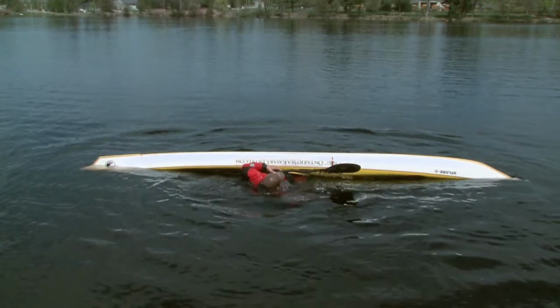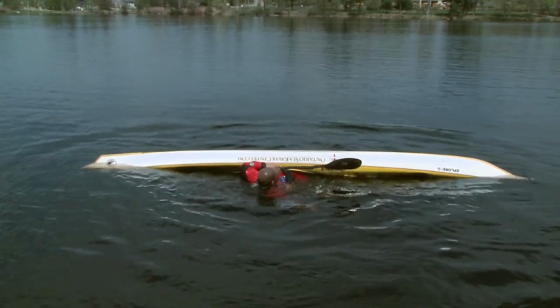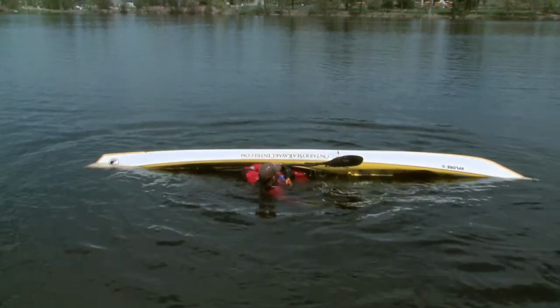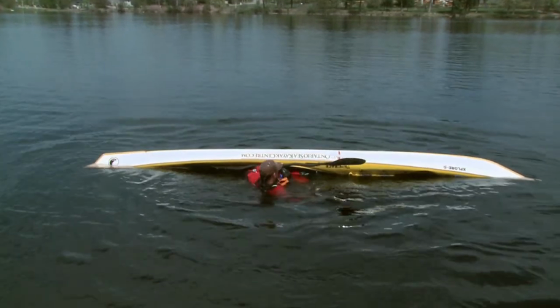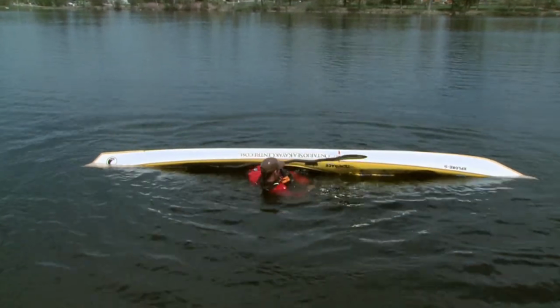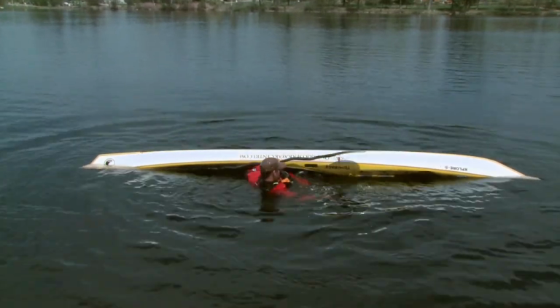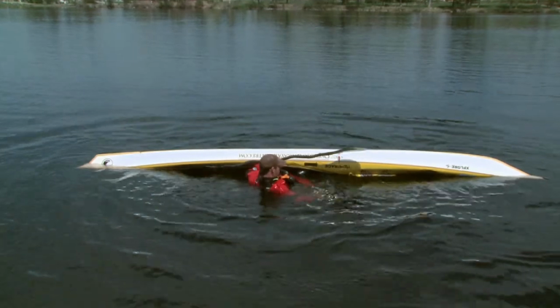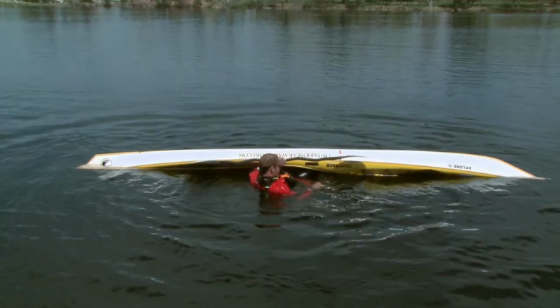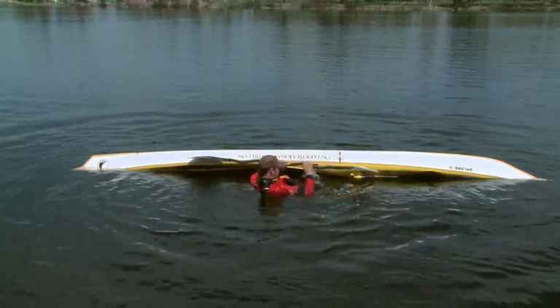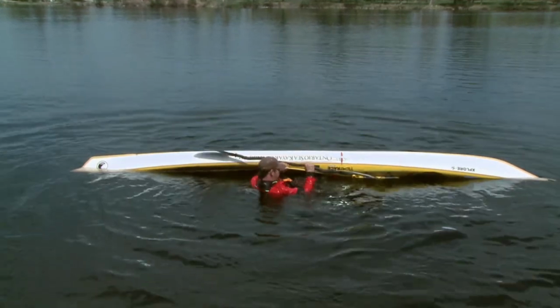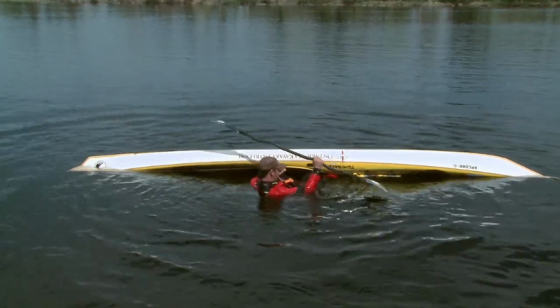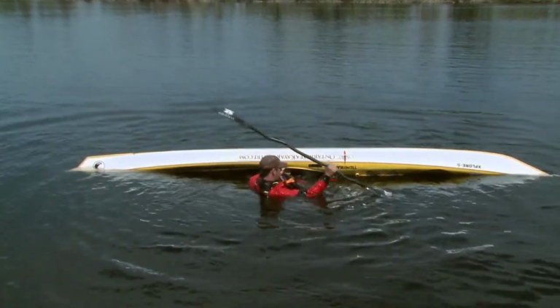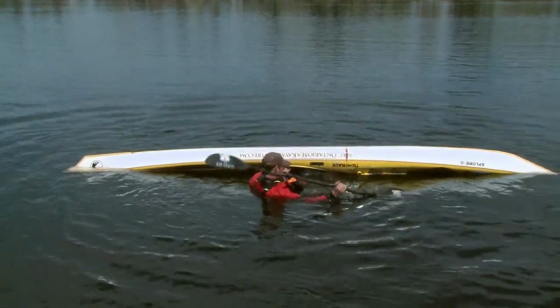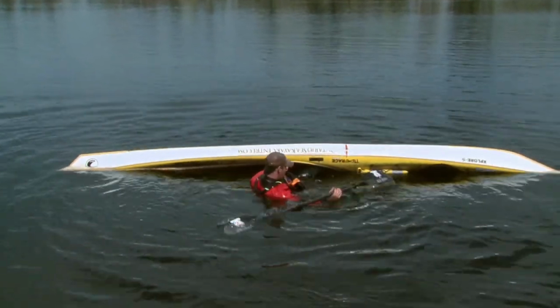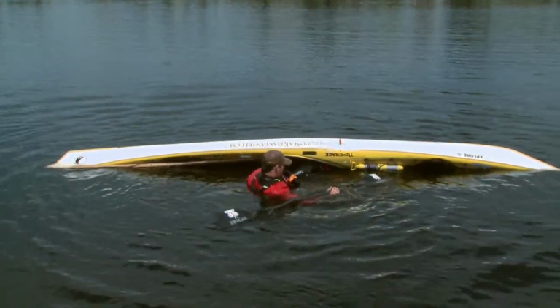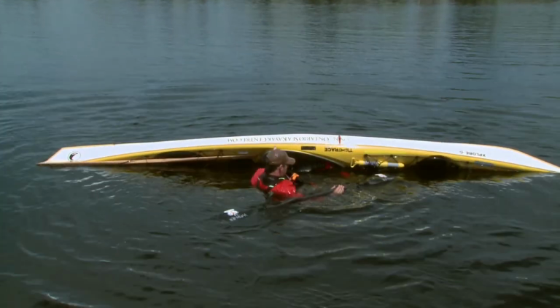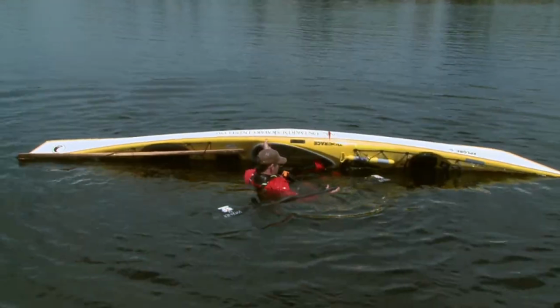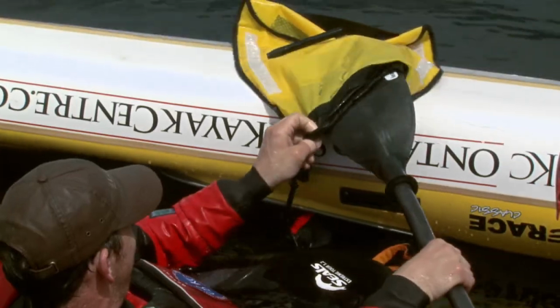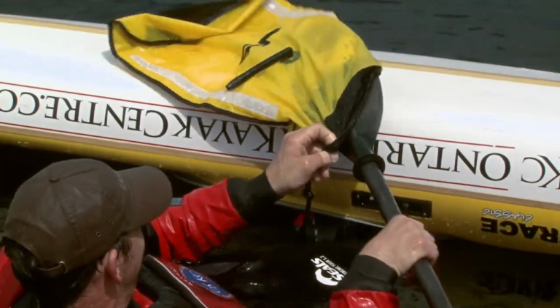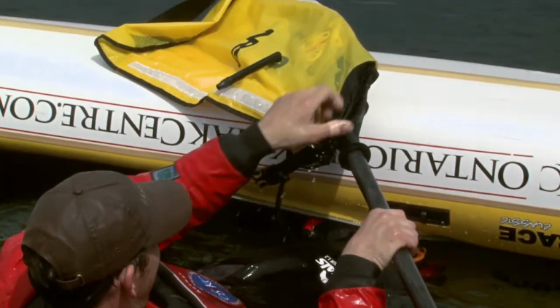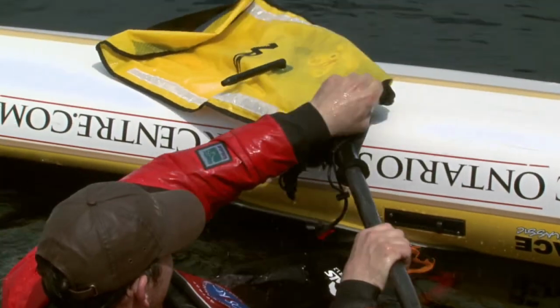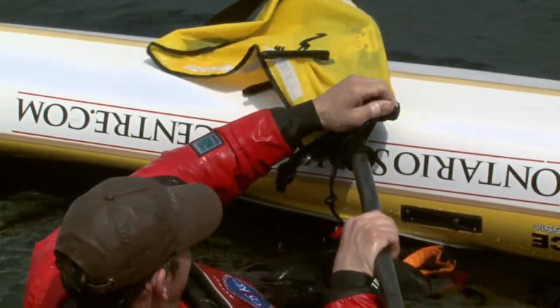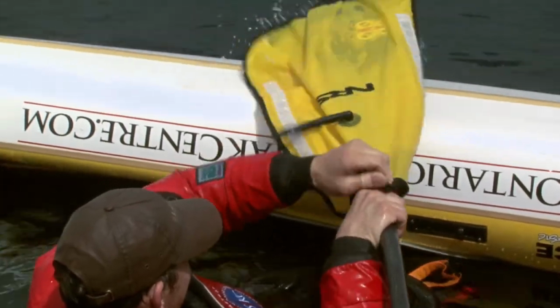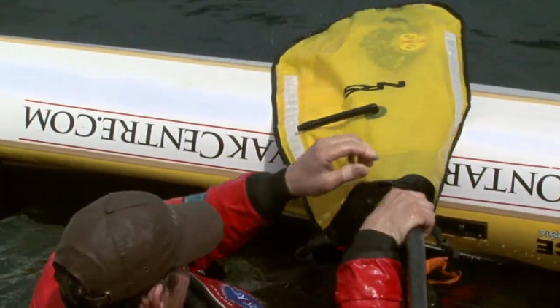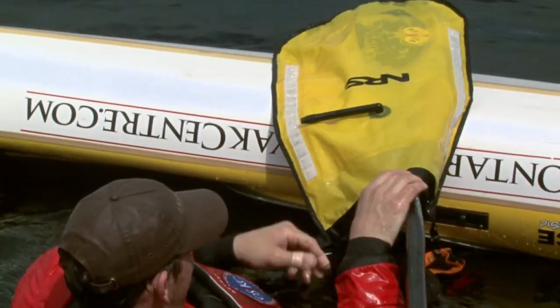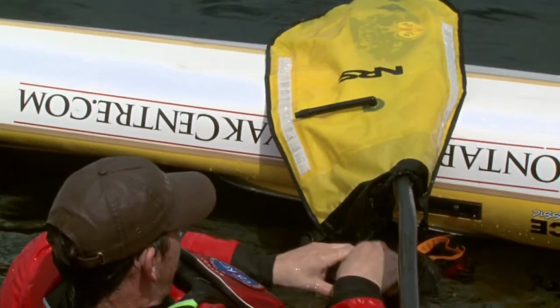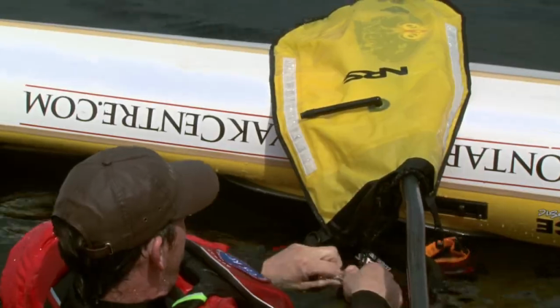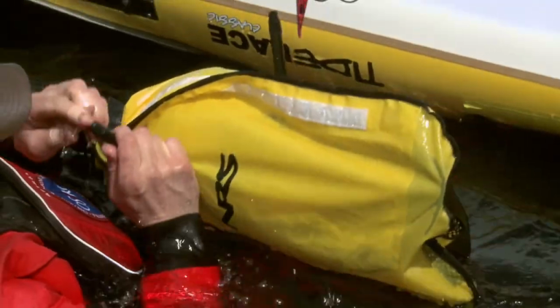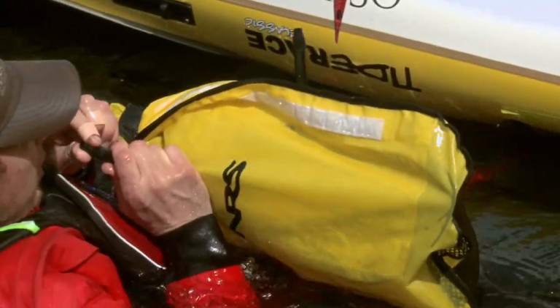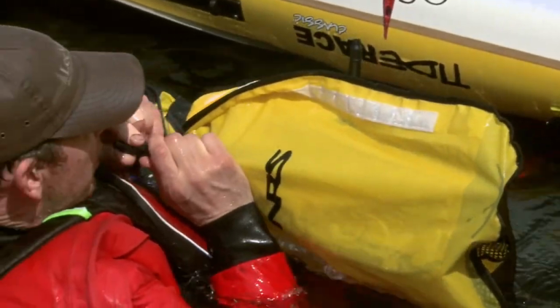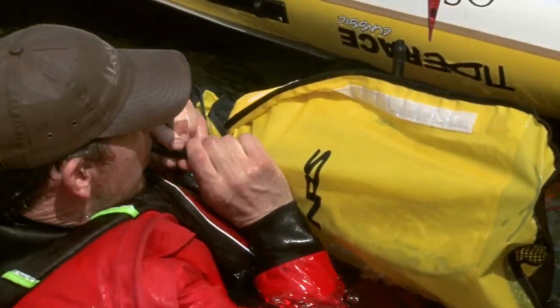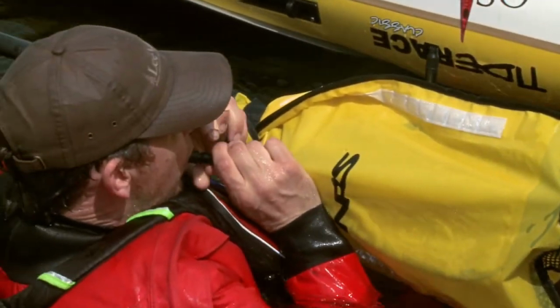Kayaks do tip. A paddle float can help you get back in and on your way. Slip it onto the blade of your paddle and then inflate it.